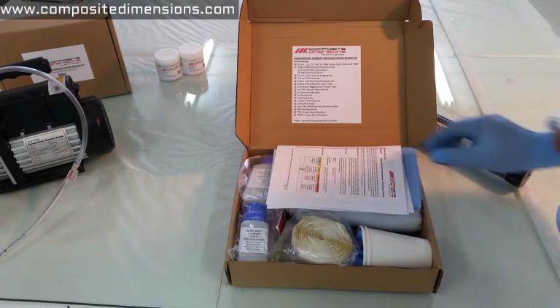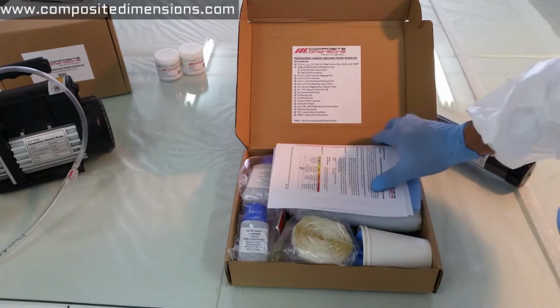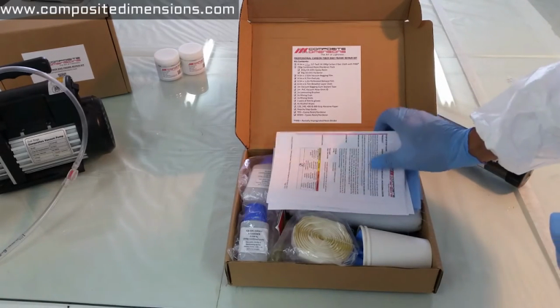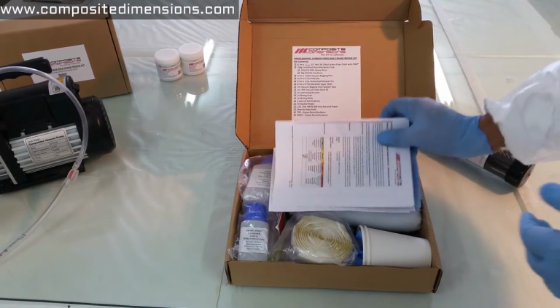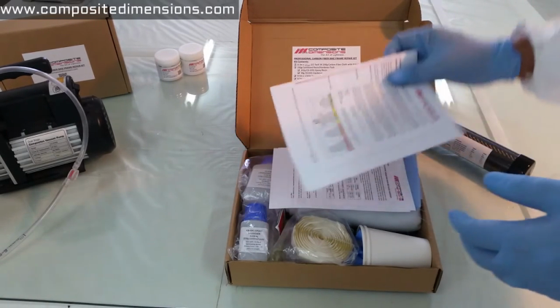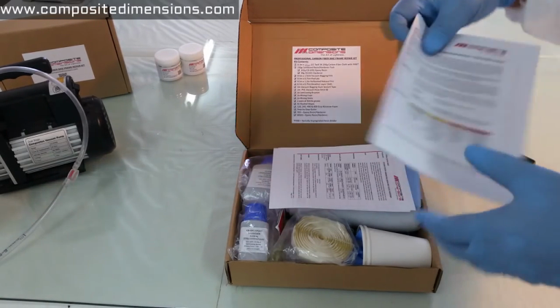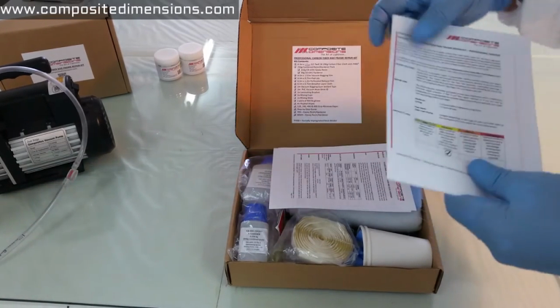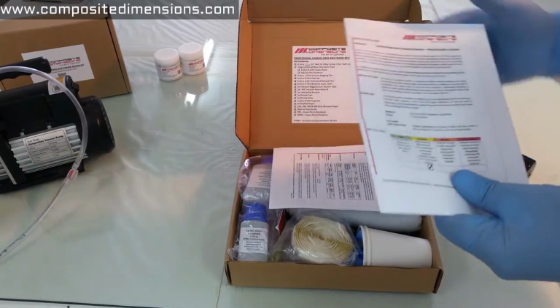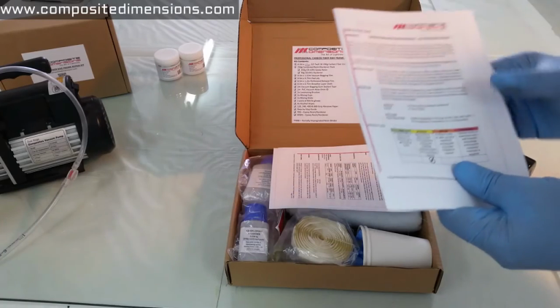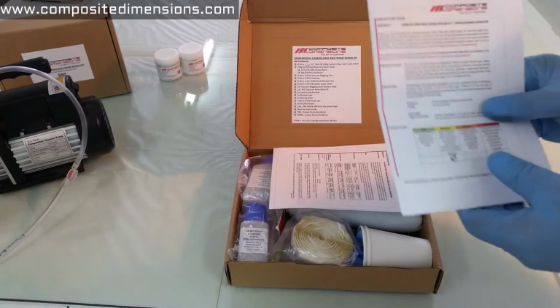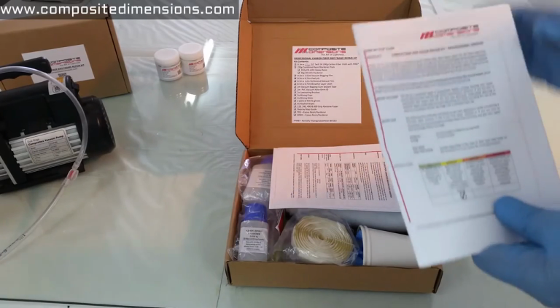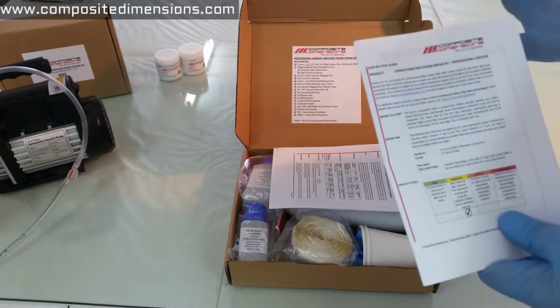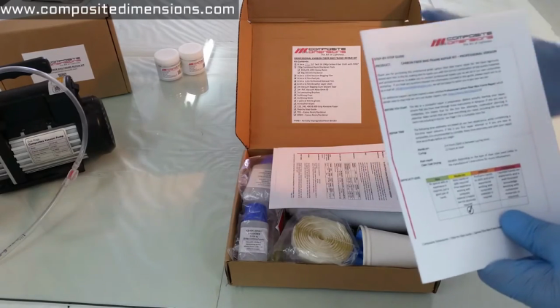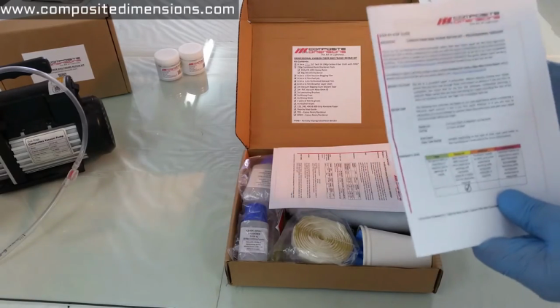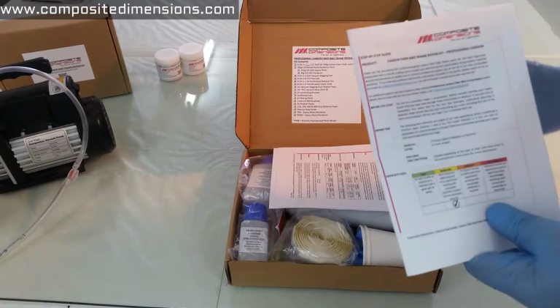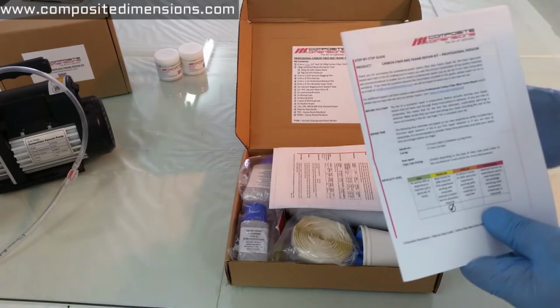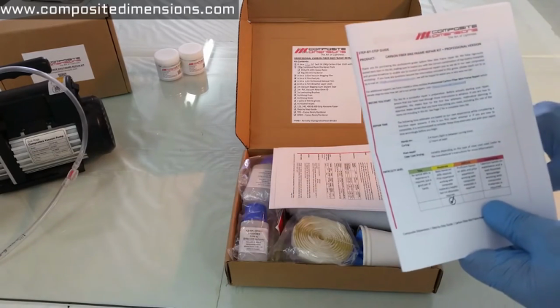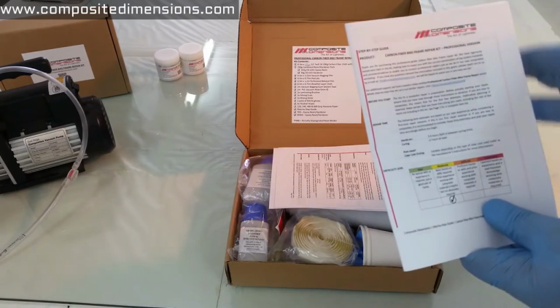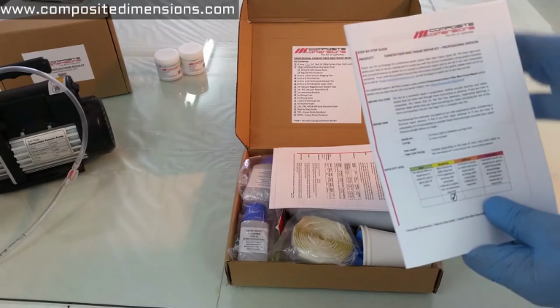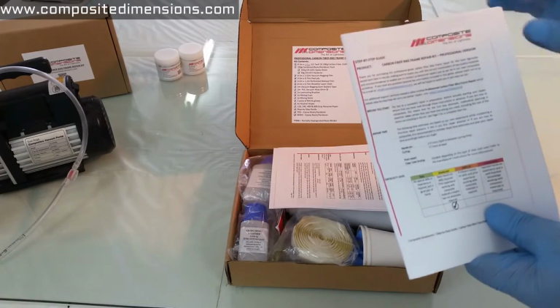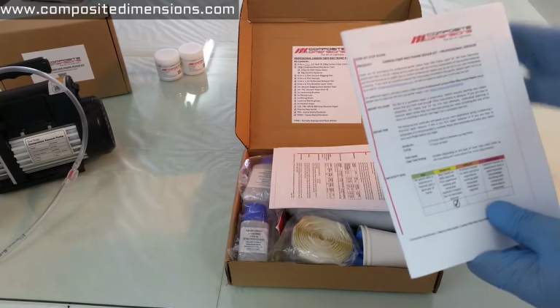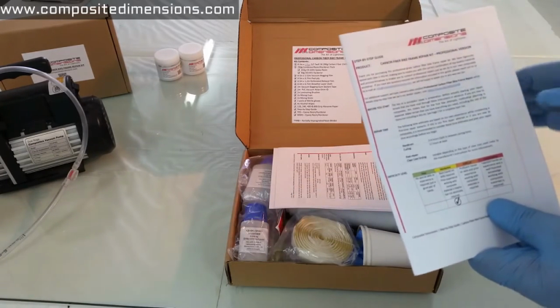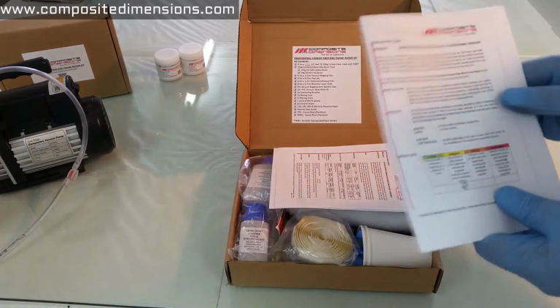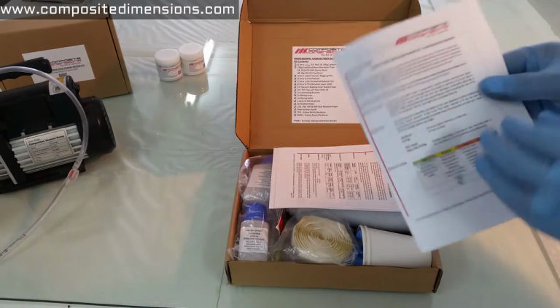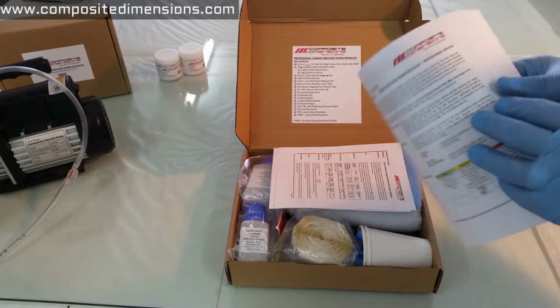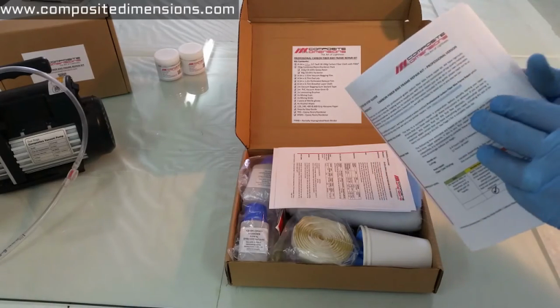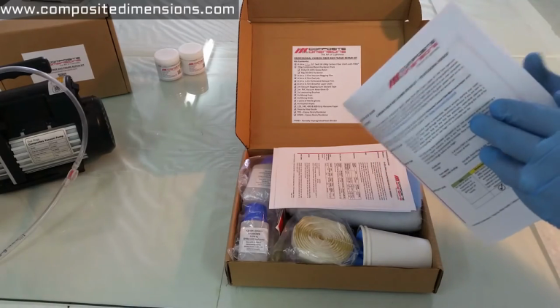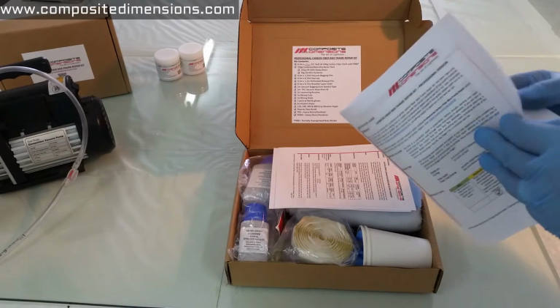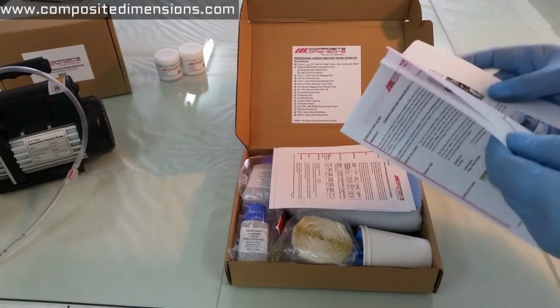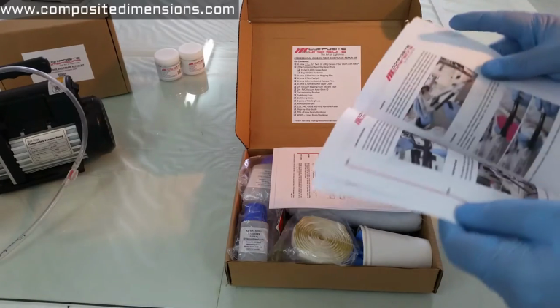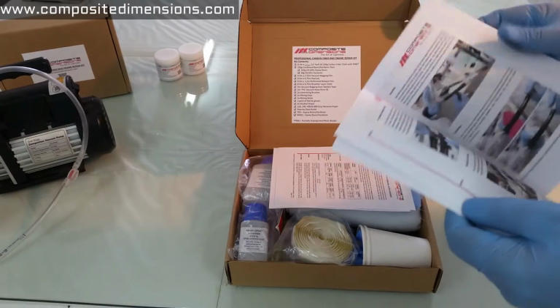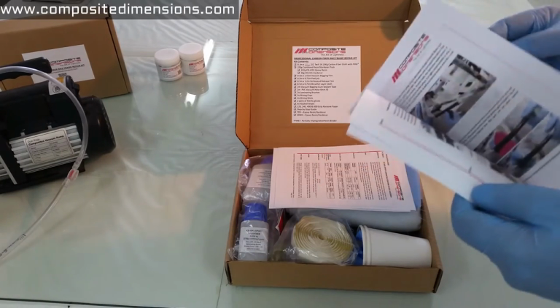Then you'll find a copy of our step-by-step guide. For anyone using the kit for the very first time, we highly recommend reading this guide first. It's packed with useful information, pictures, and tips.